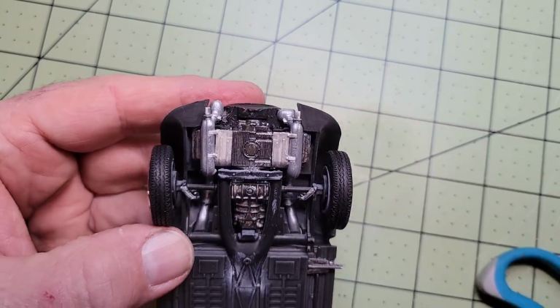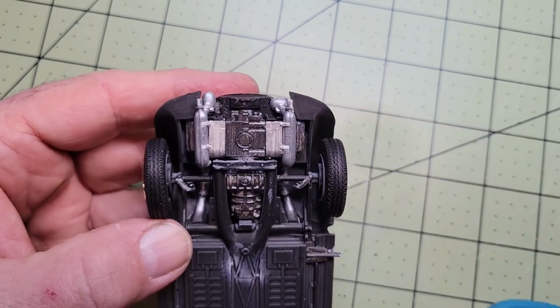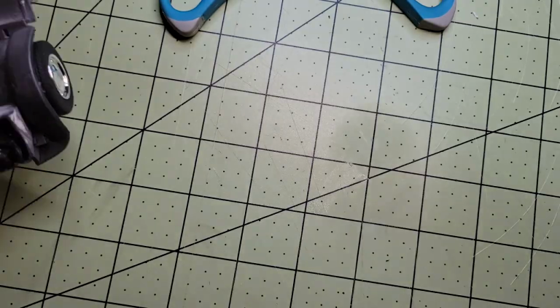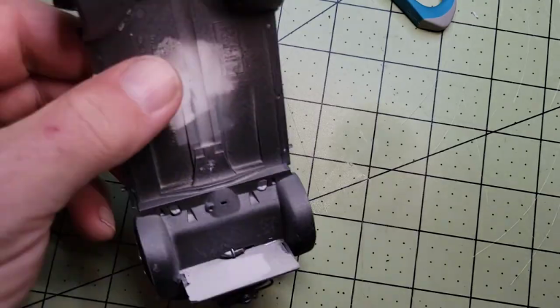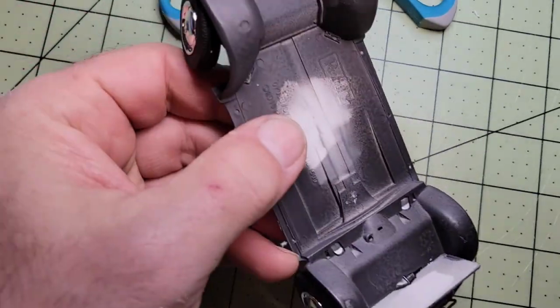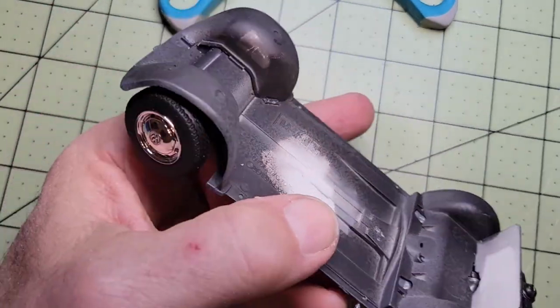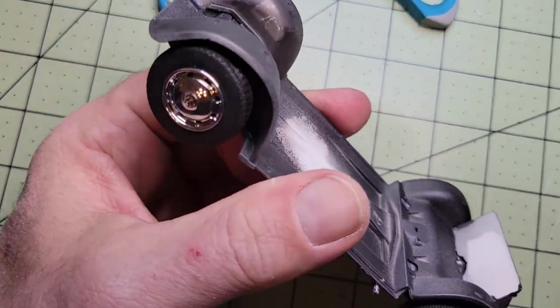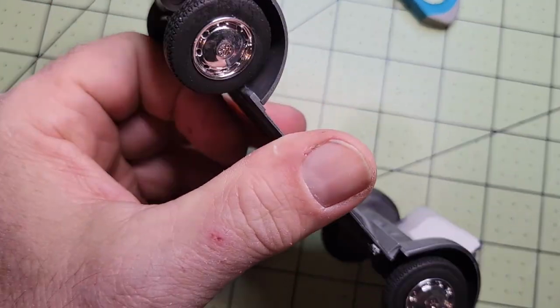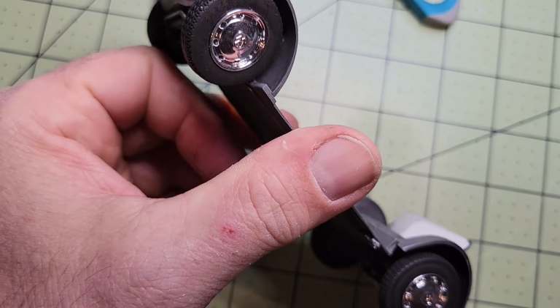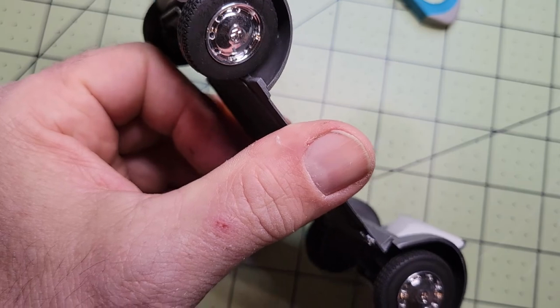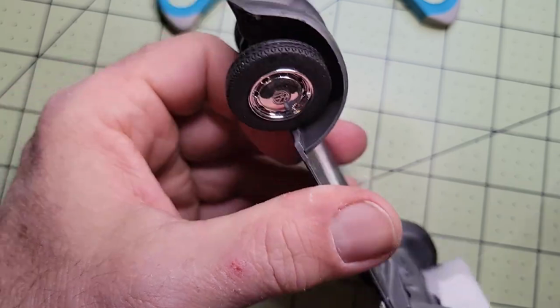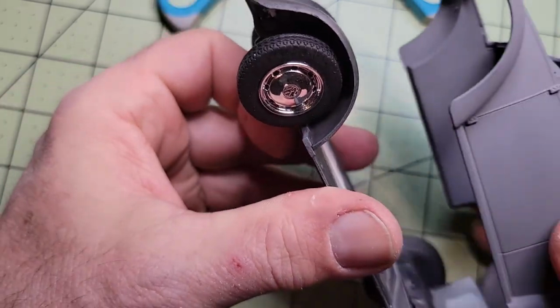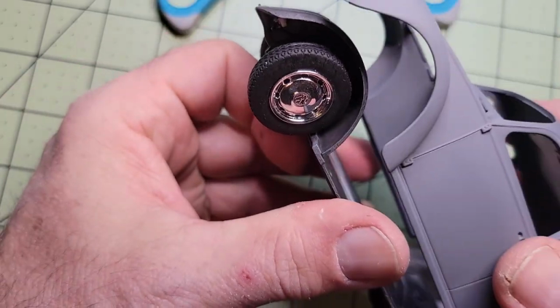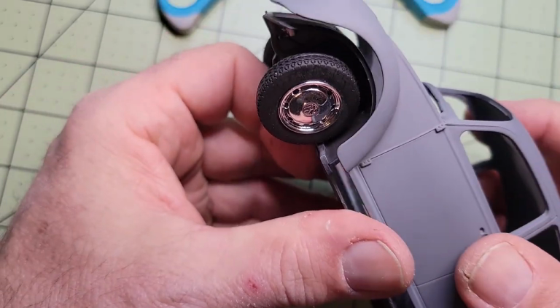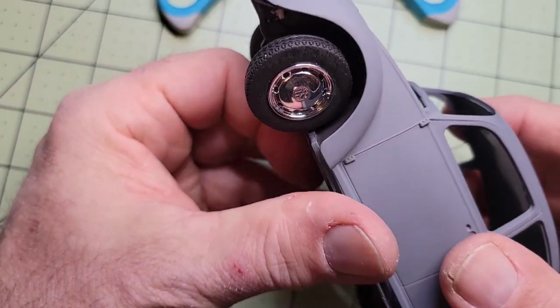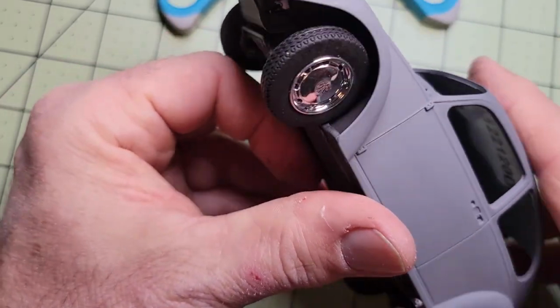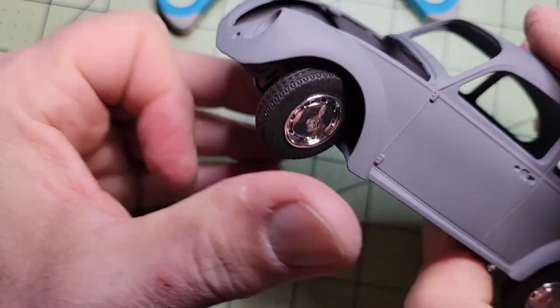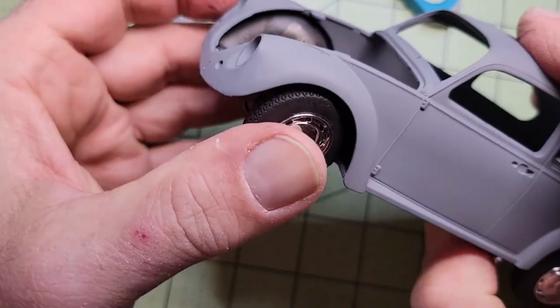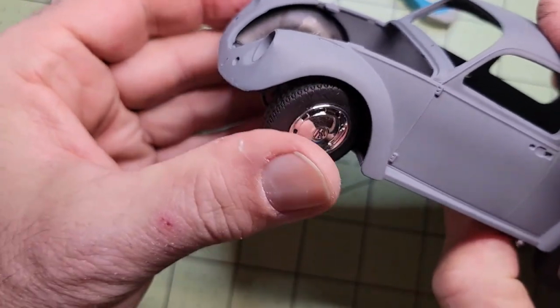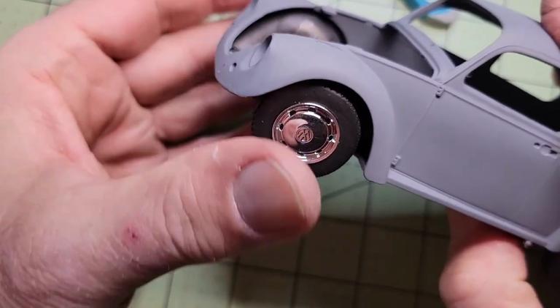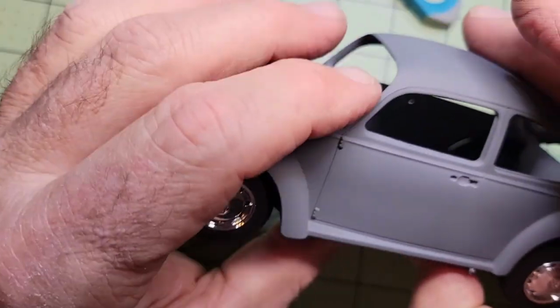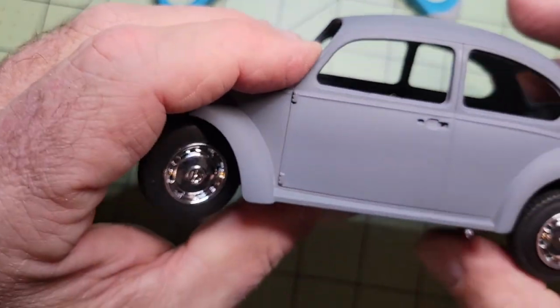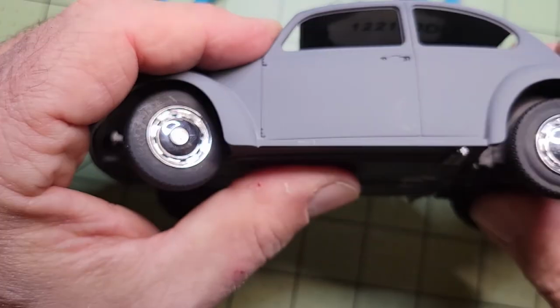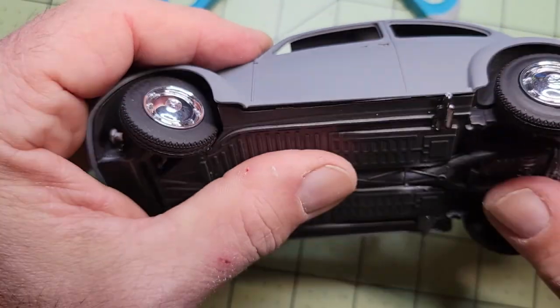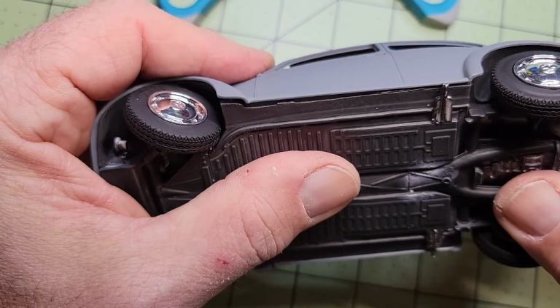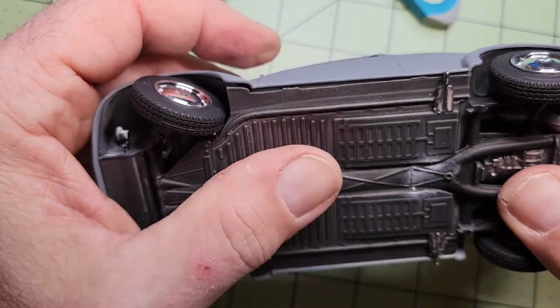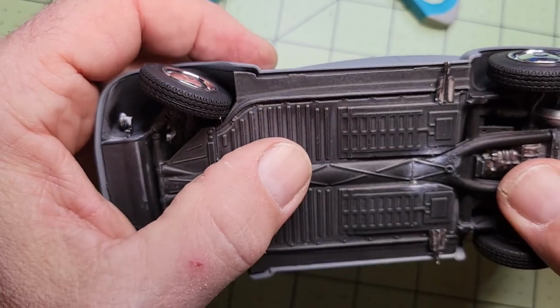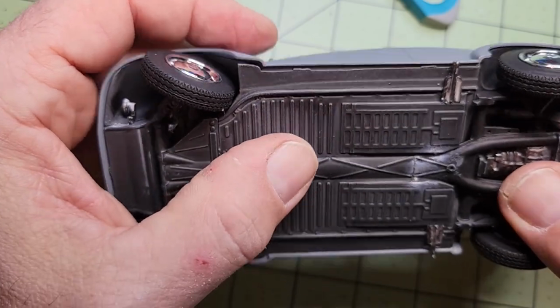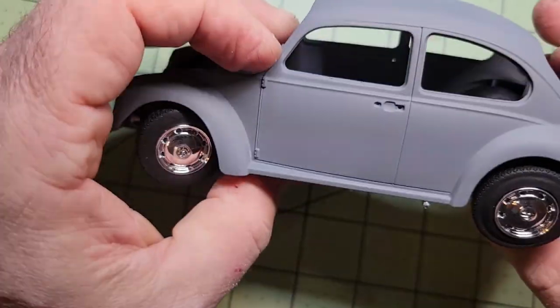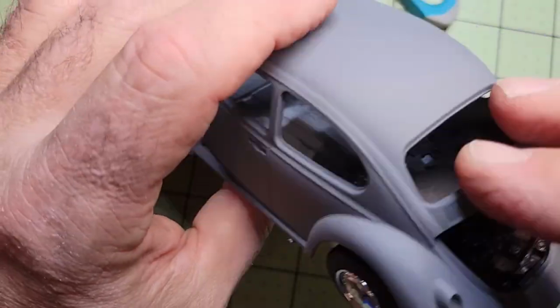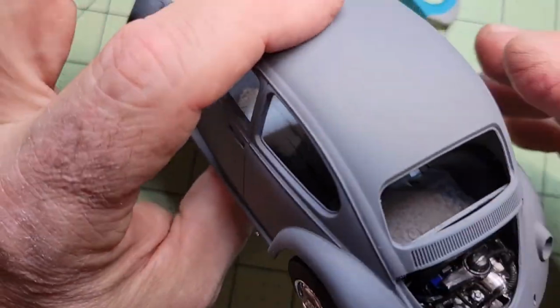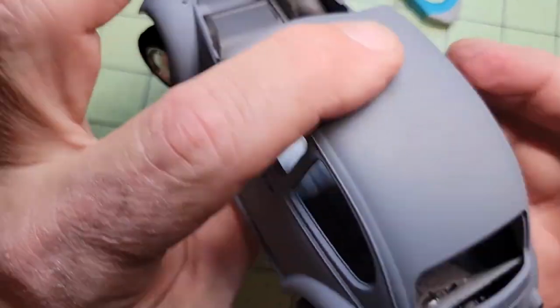So that's the chassis complete, and I couldn't resist testing the body to see what it looked like, and I think it looks pretty good so far, considering I've never built a plastic model kit before.